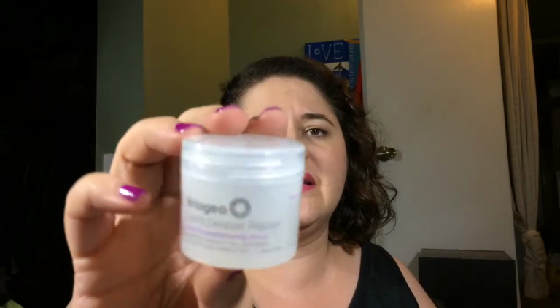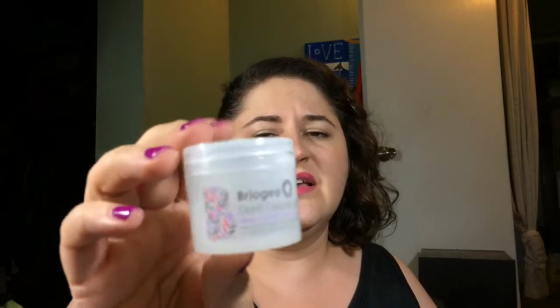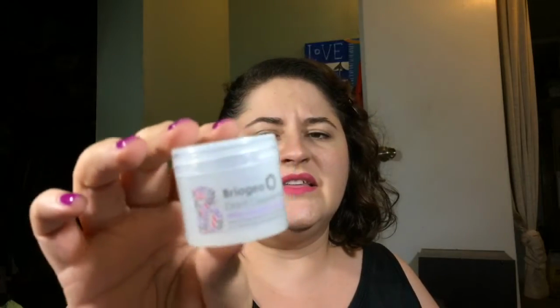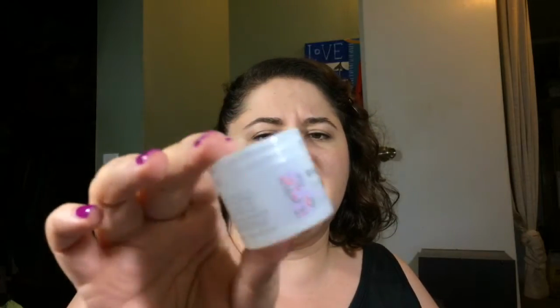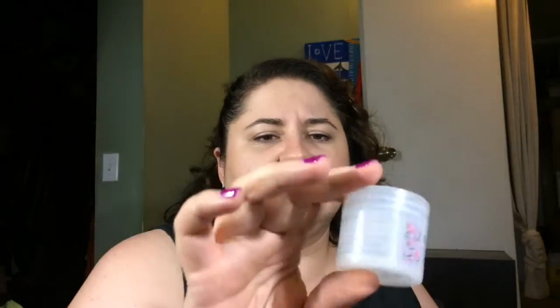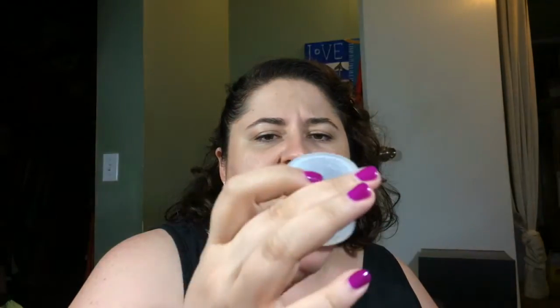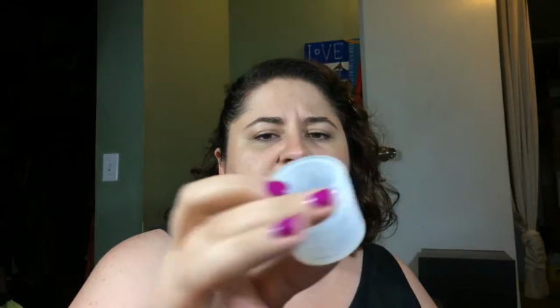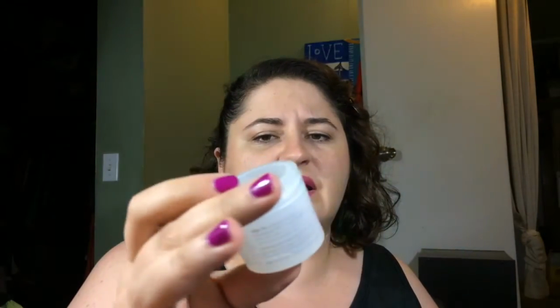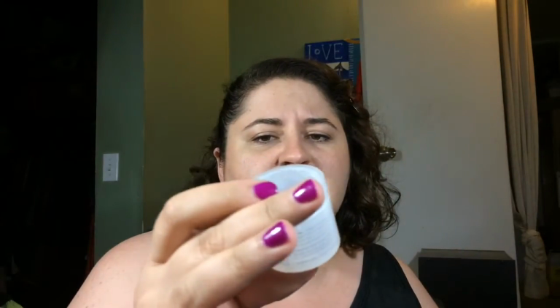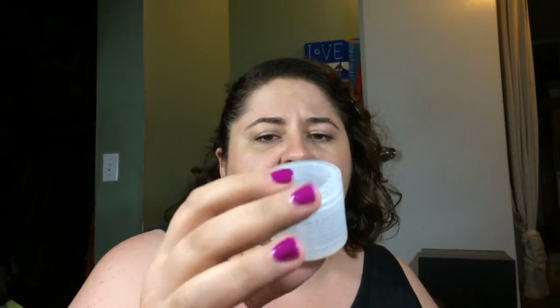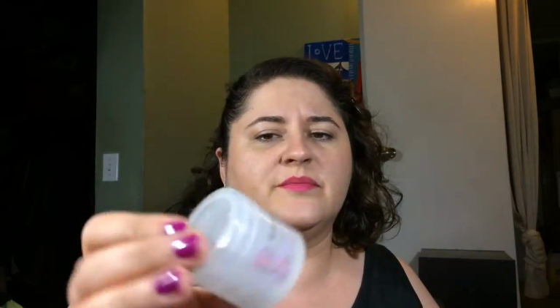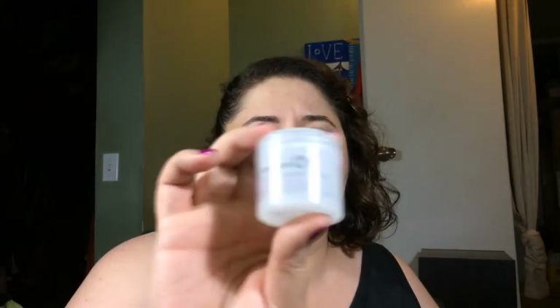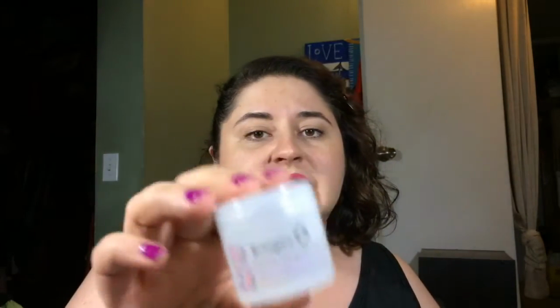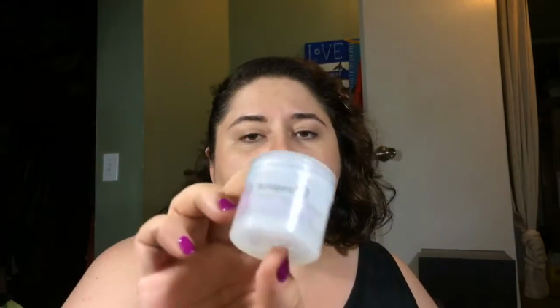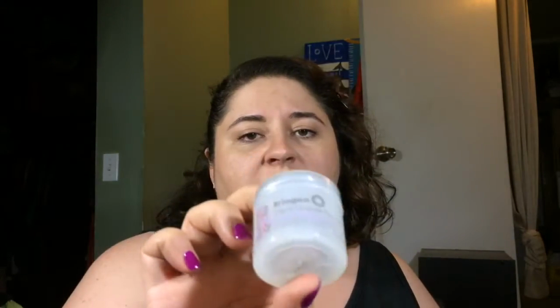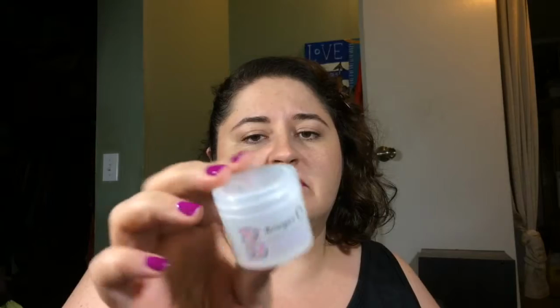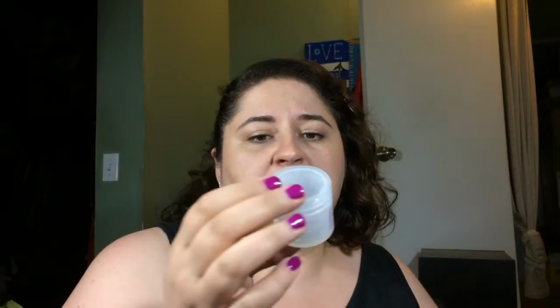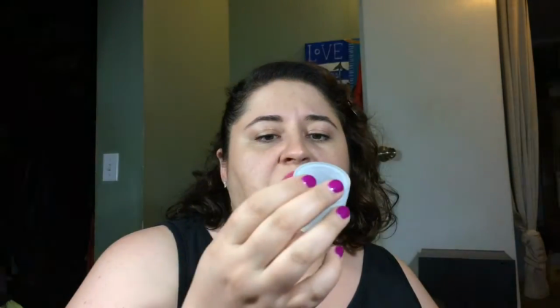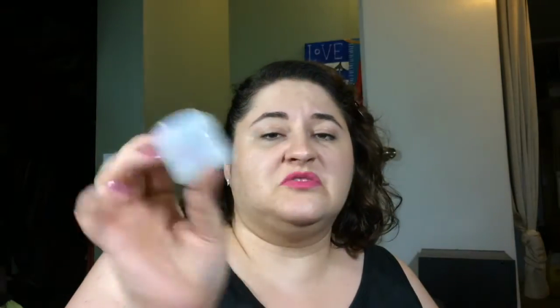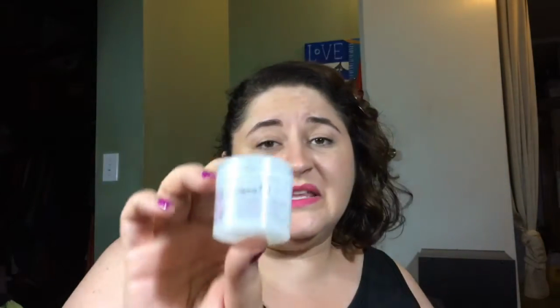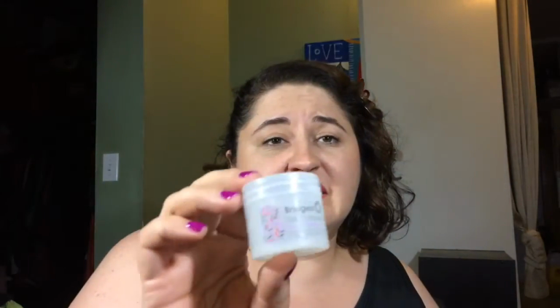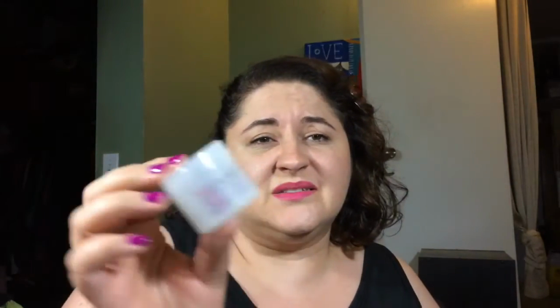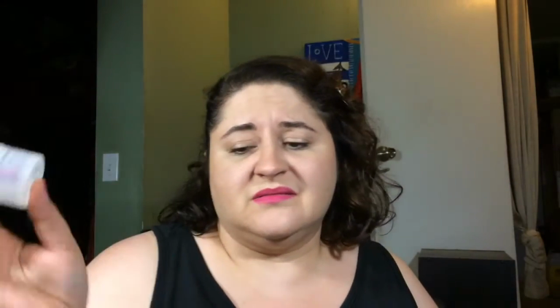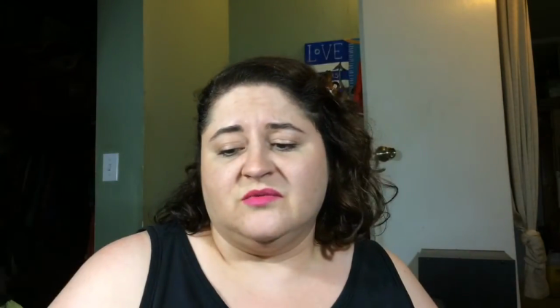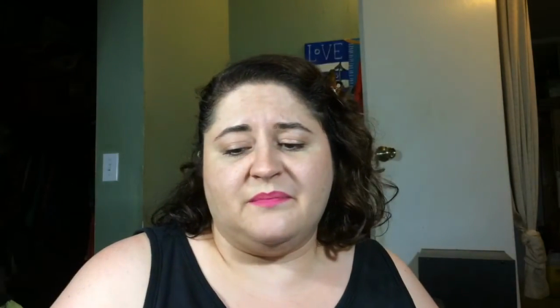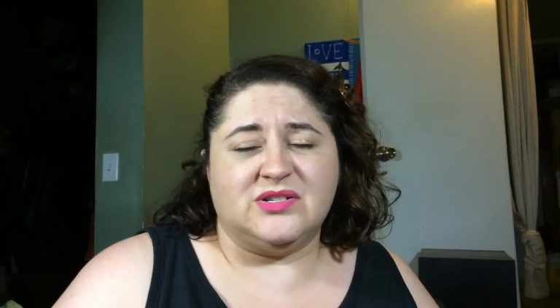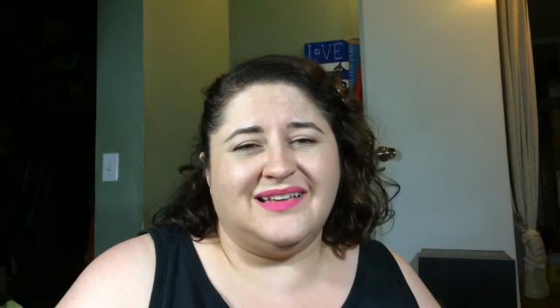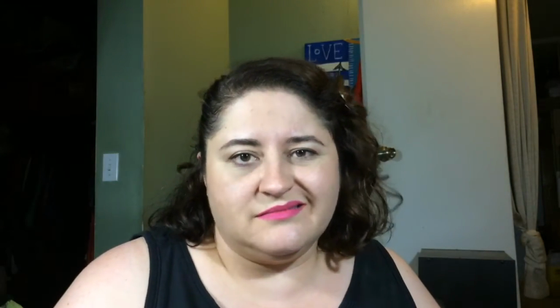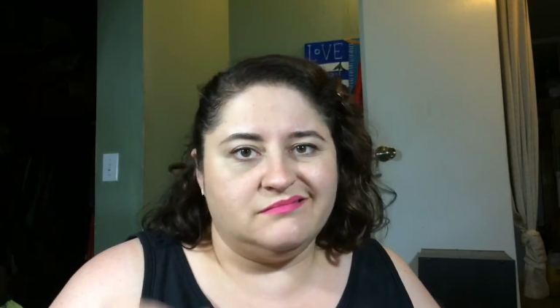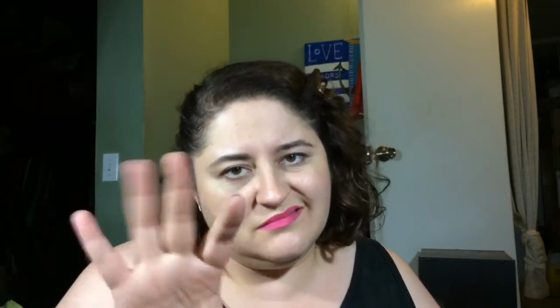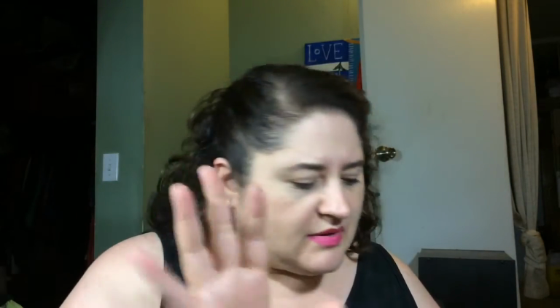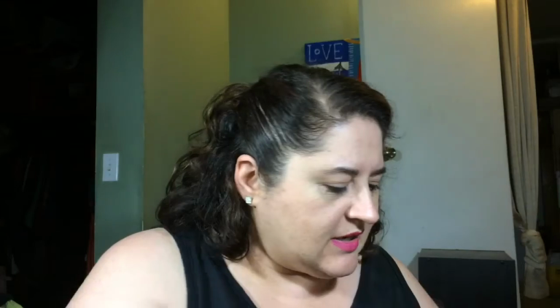We got the Briogeo Don't Despair, Repair! Deep Conditioning Mask — I think I got this either in an Ipsy bag or a Birchbox. It was really nice. Would I purchase it again? Probably not.